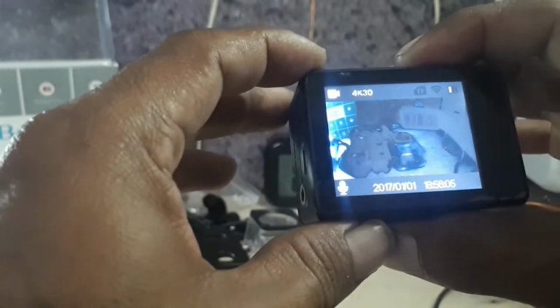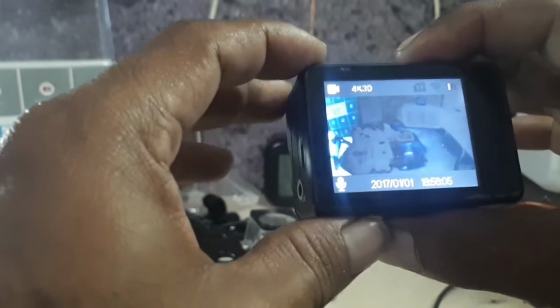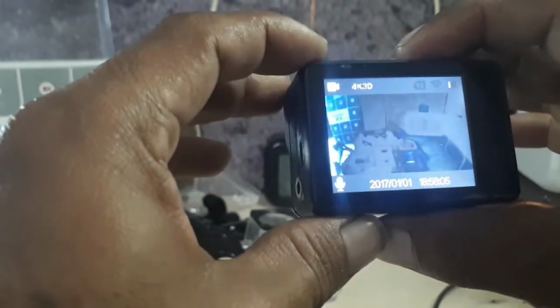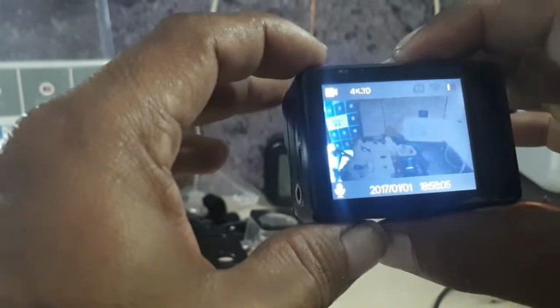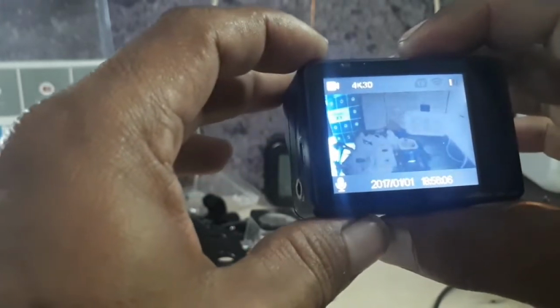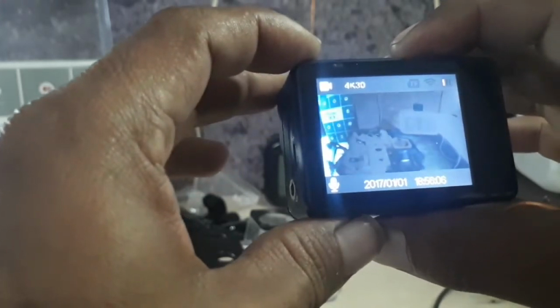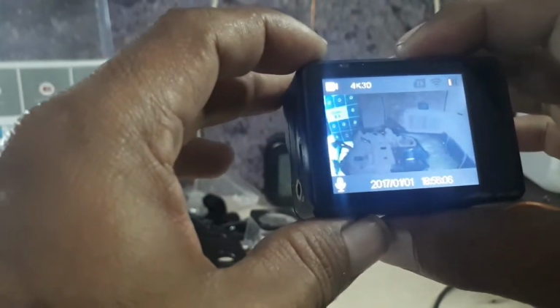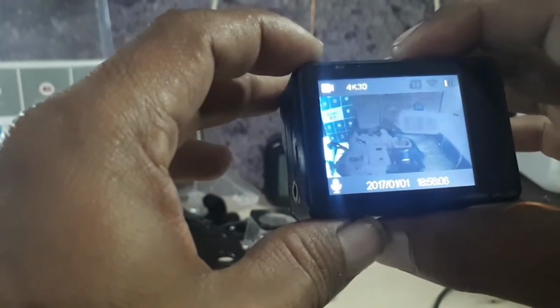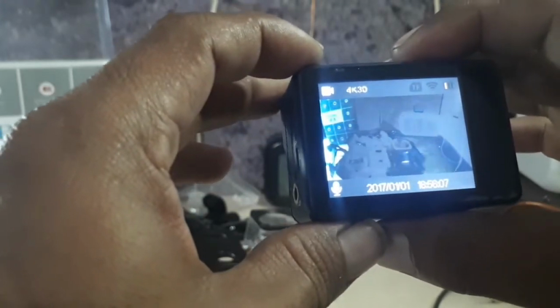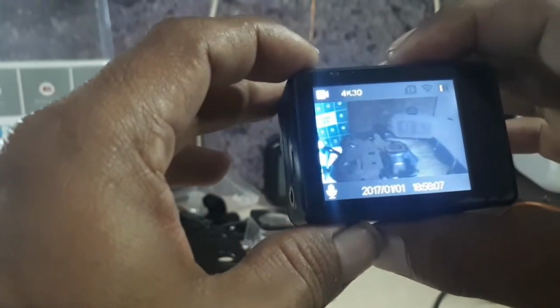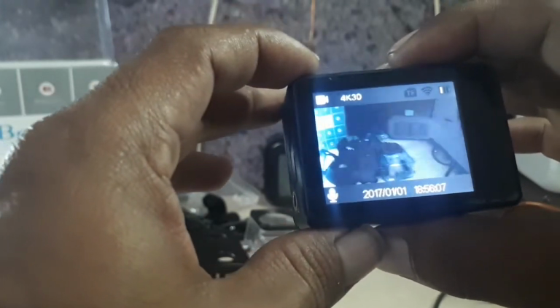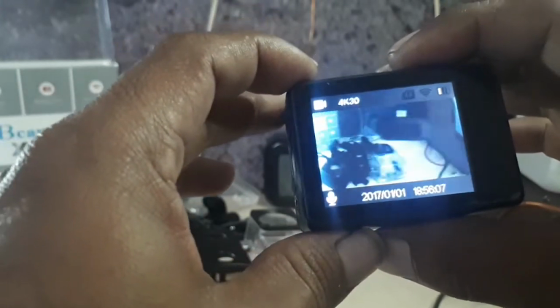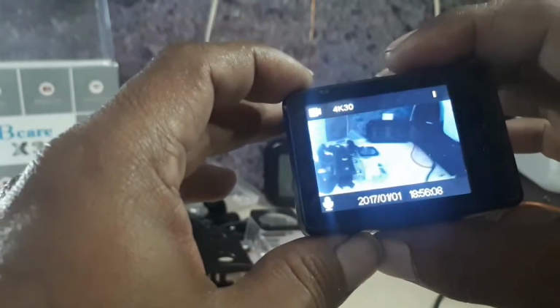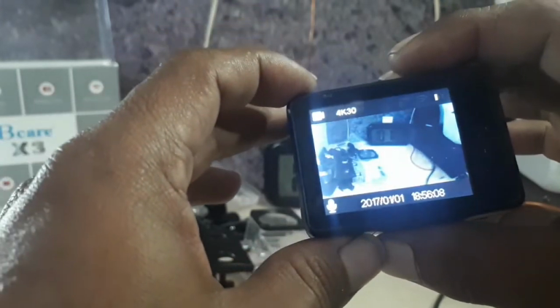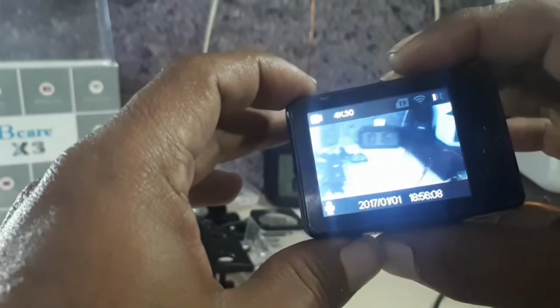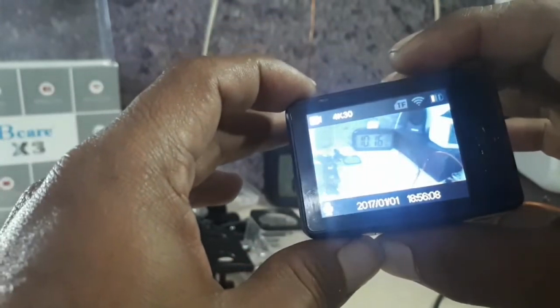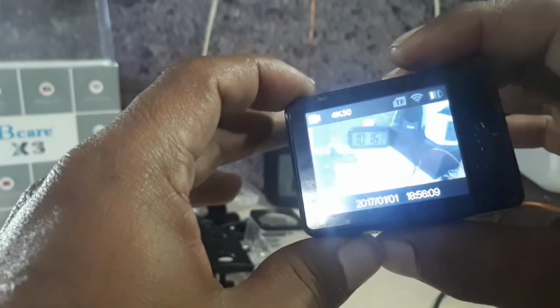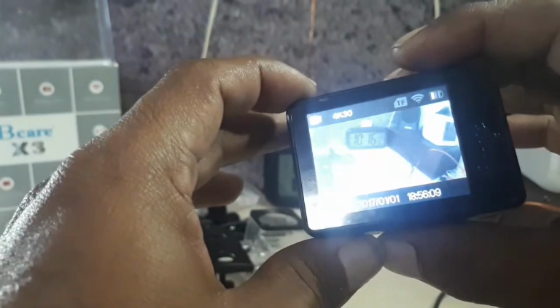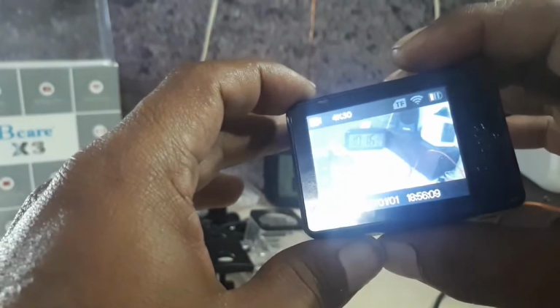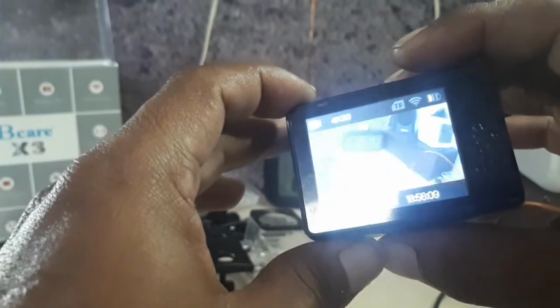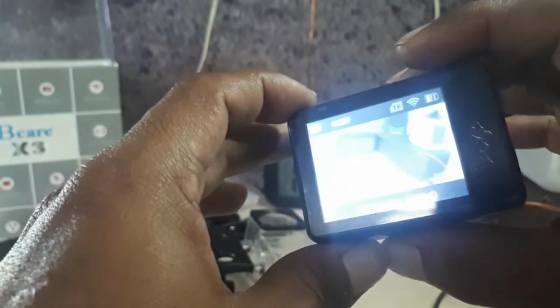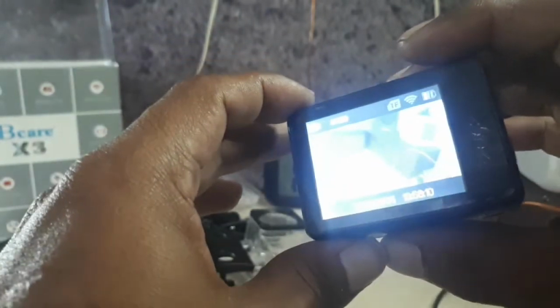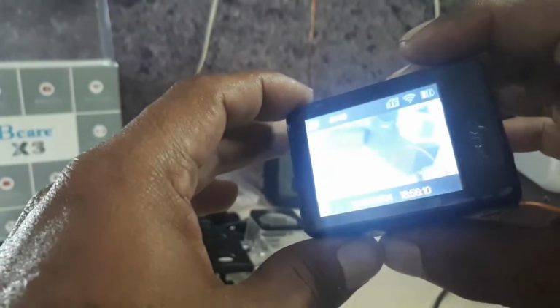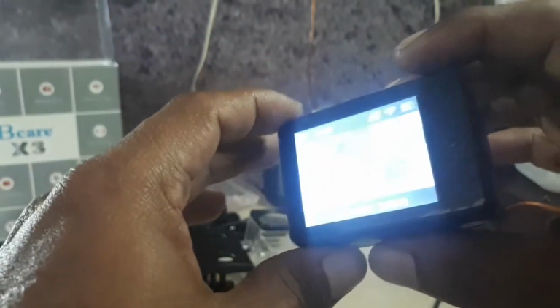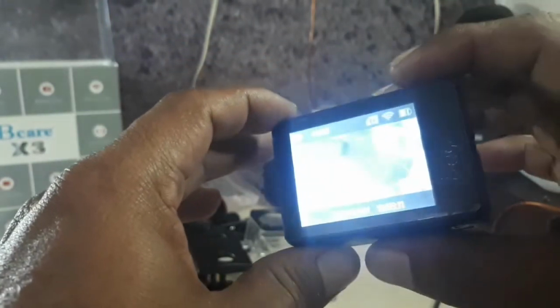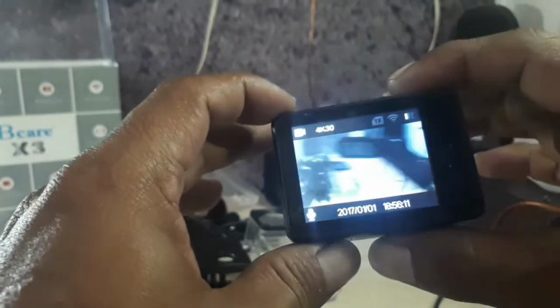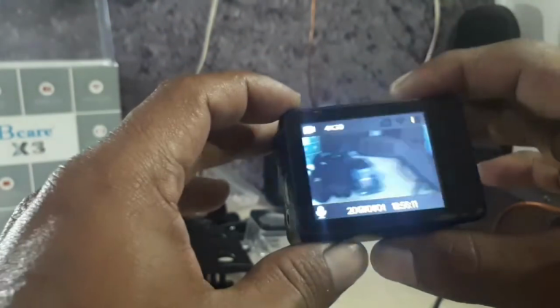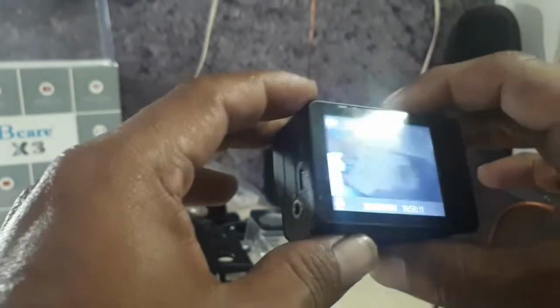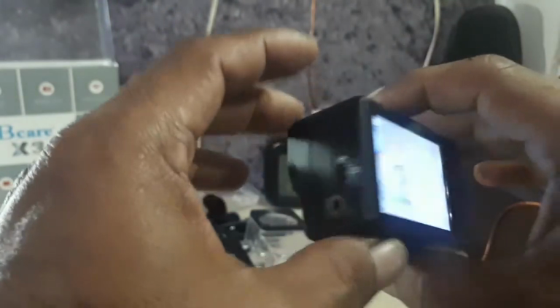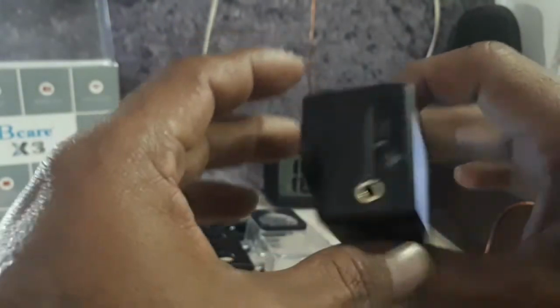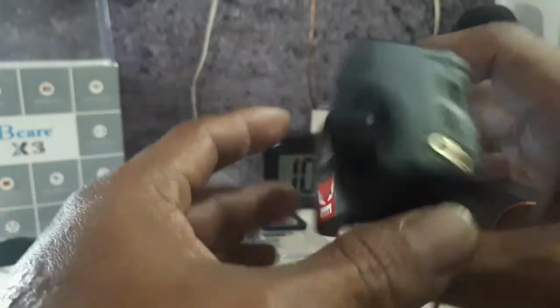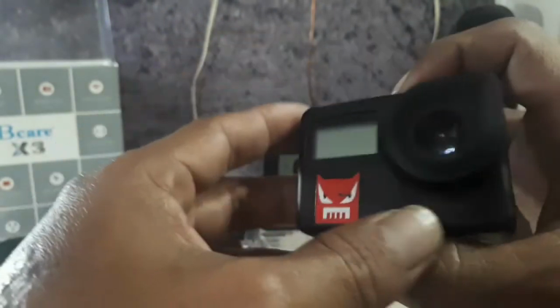Hasil kameranya nanti saya bakal kasih tau, dan videonya juga saya bakal kasih tau. Ini bagus sekali, Brick Care.